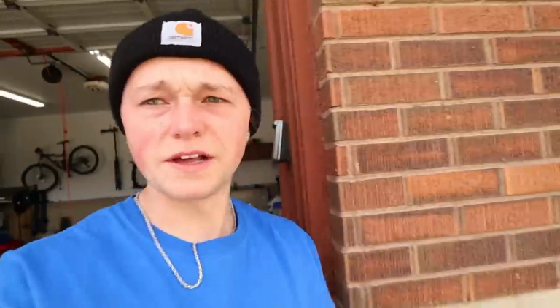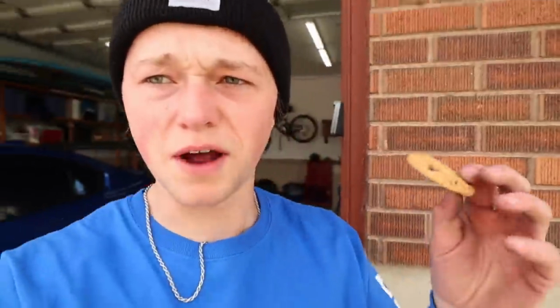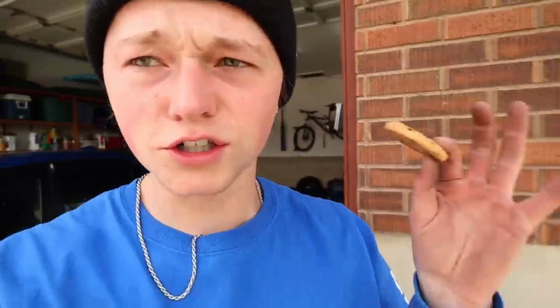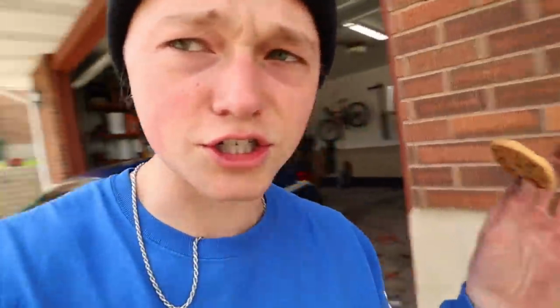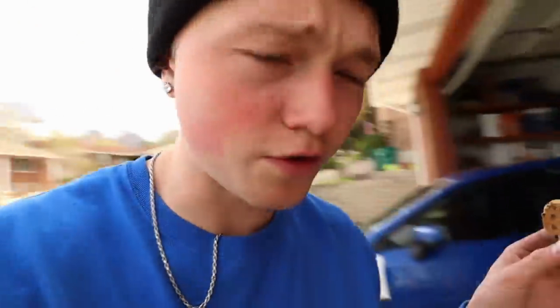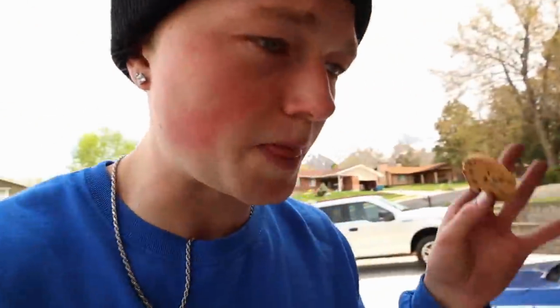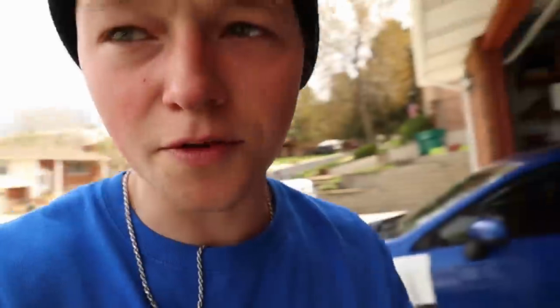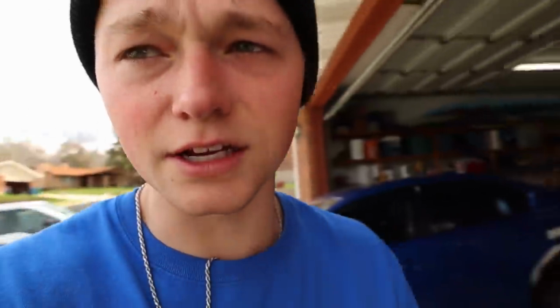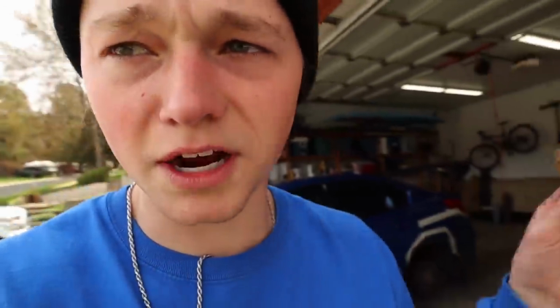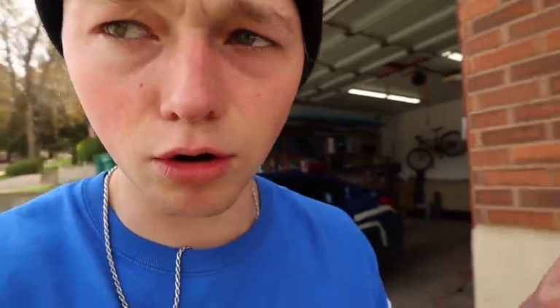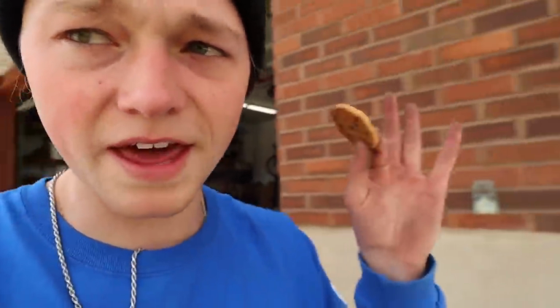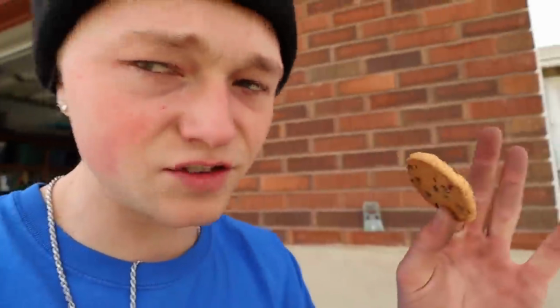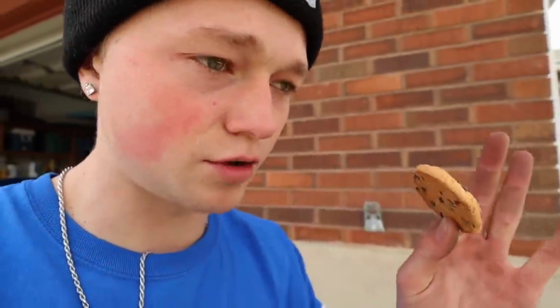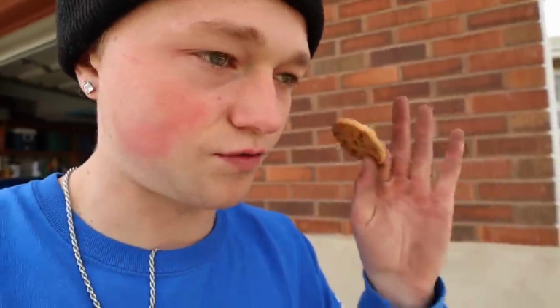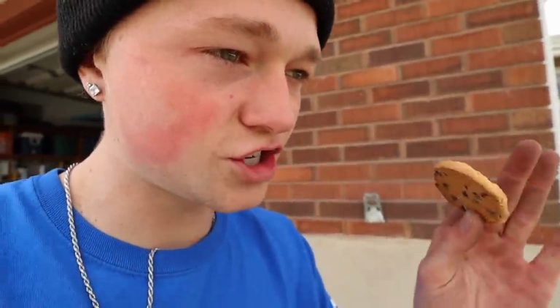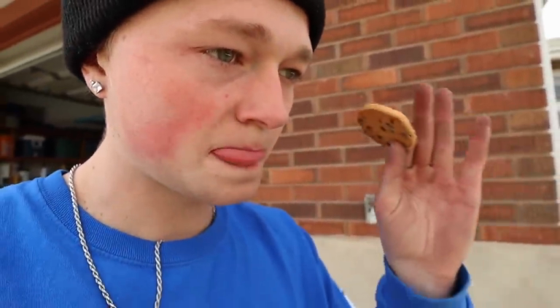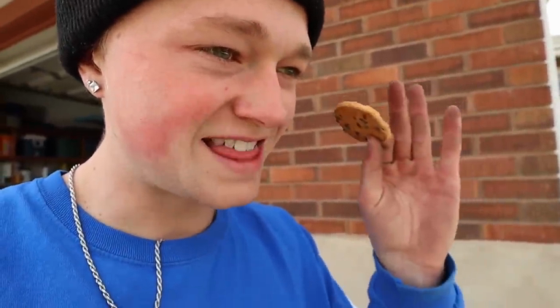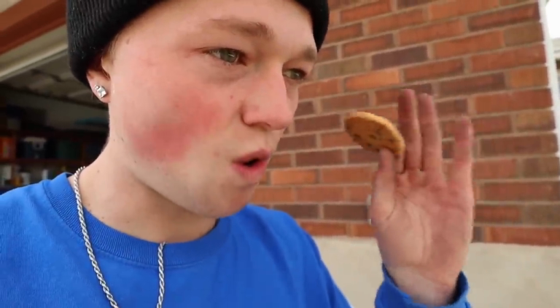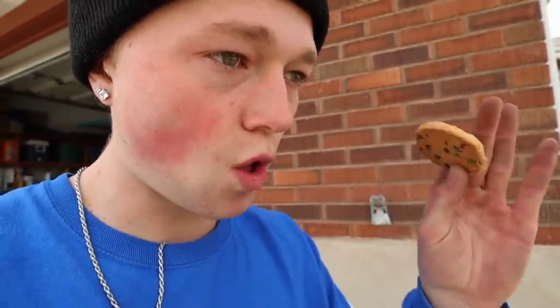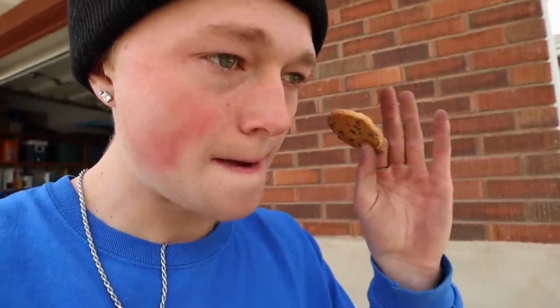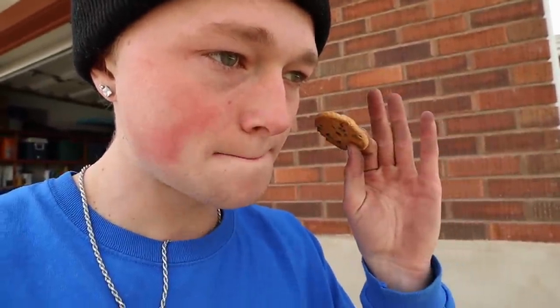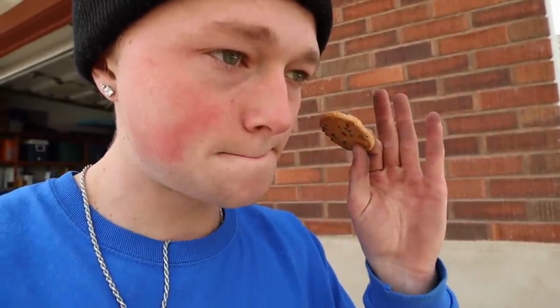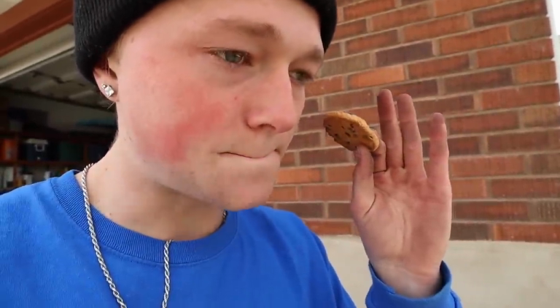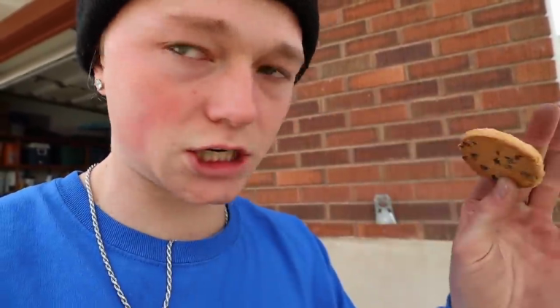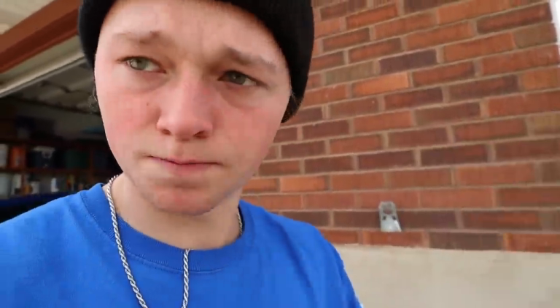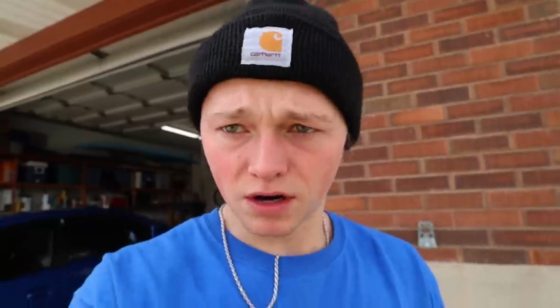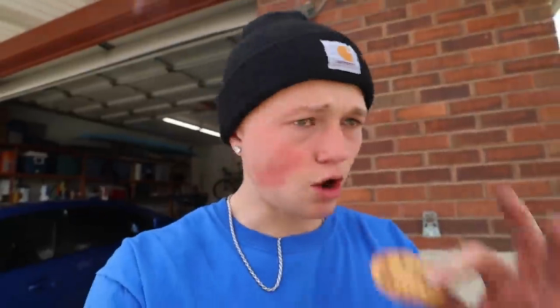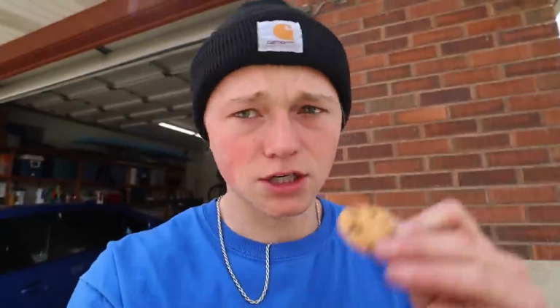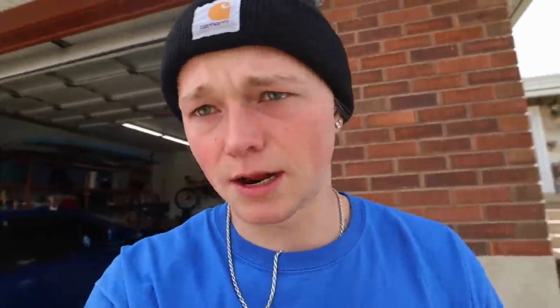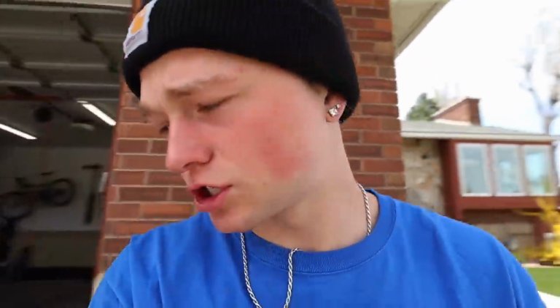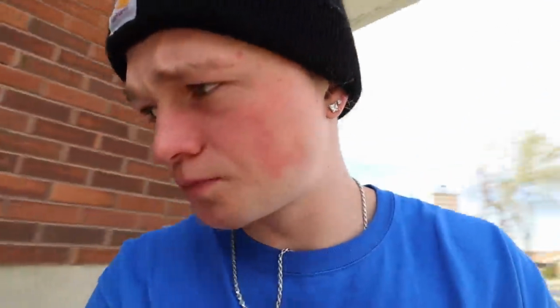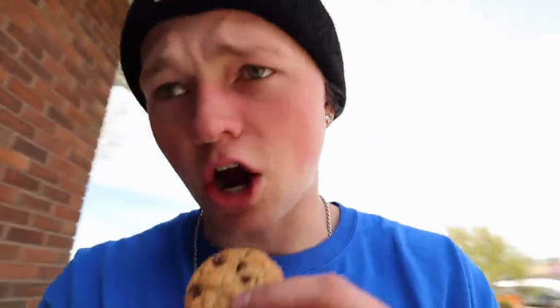This is my third cookie so far out of the package. My goal by the end of this video is to finish the whole box. We're going to finish the whole box of cookies today, boys — let's go!